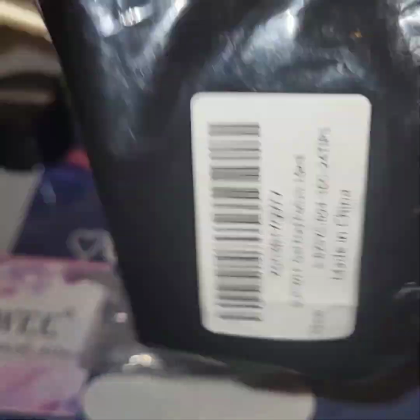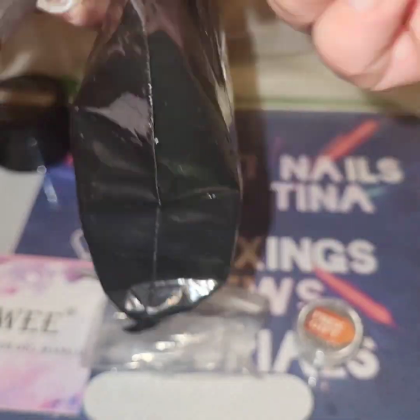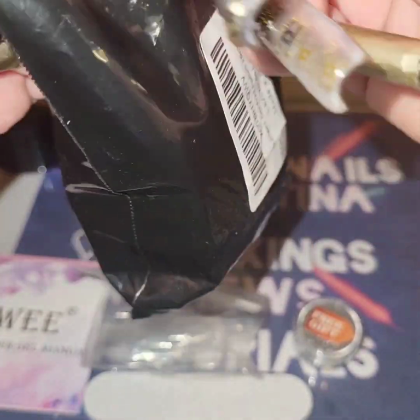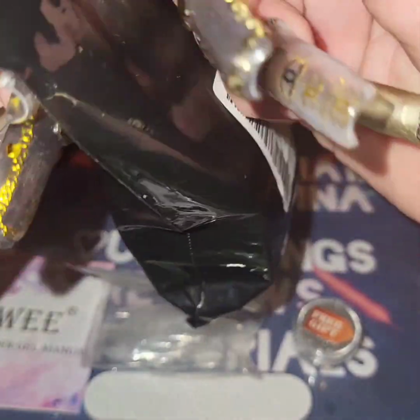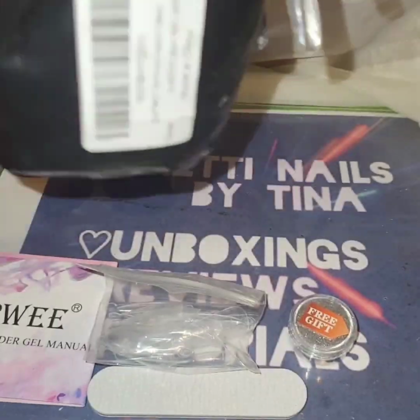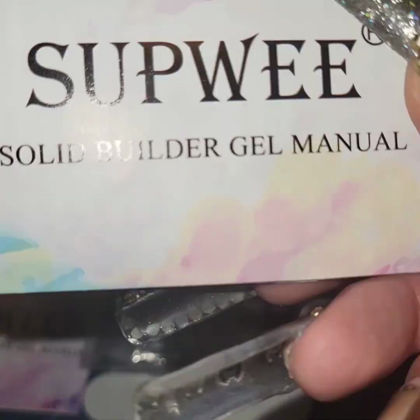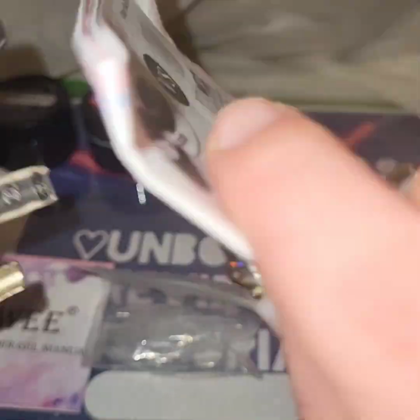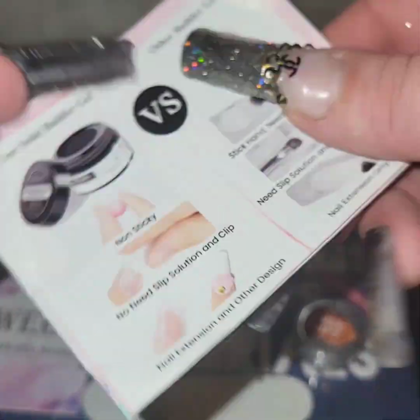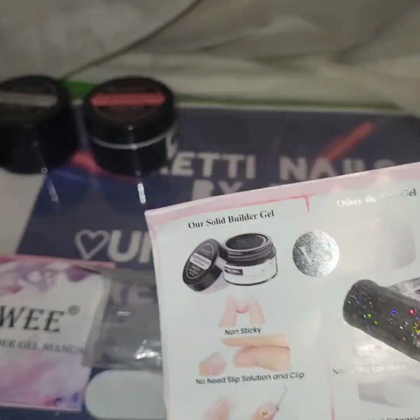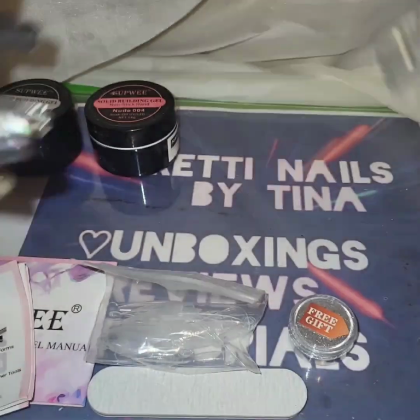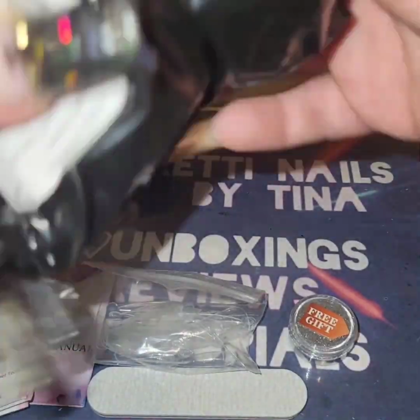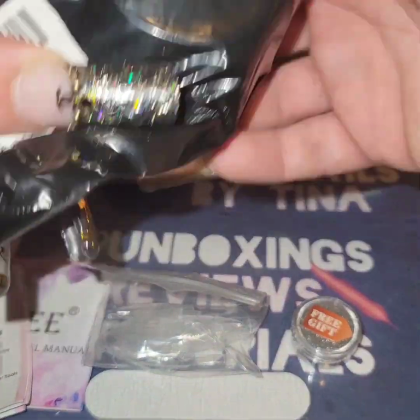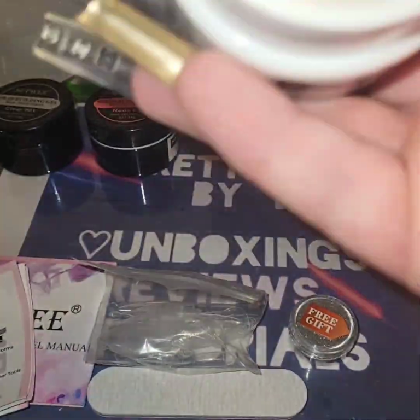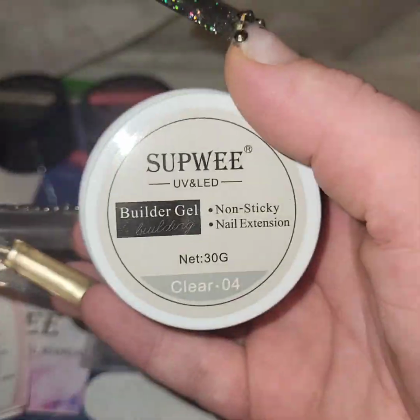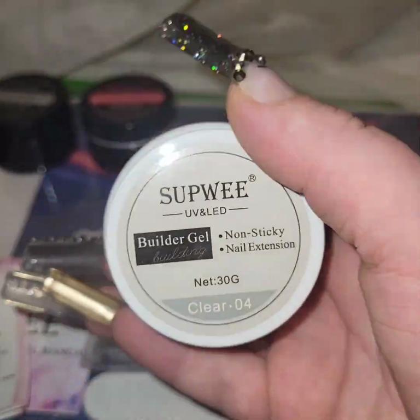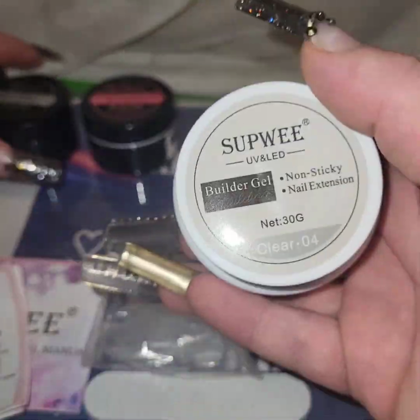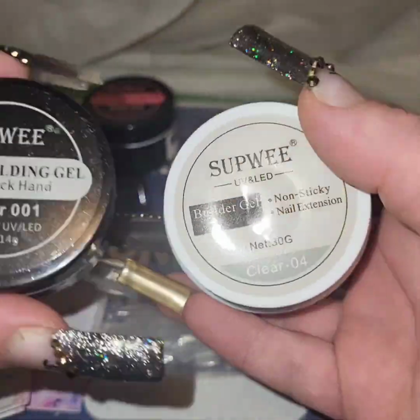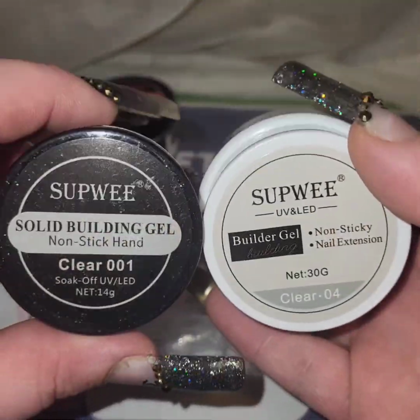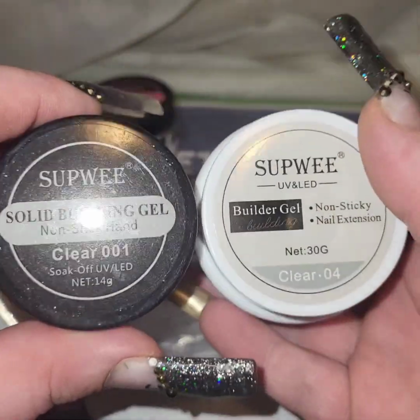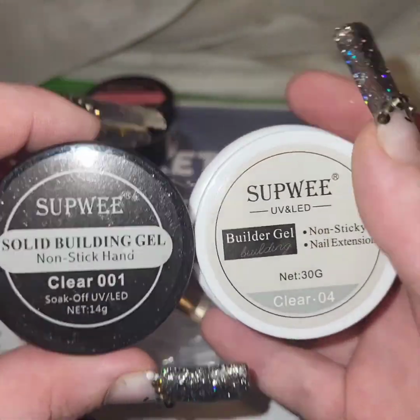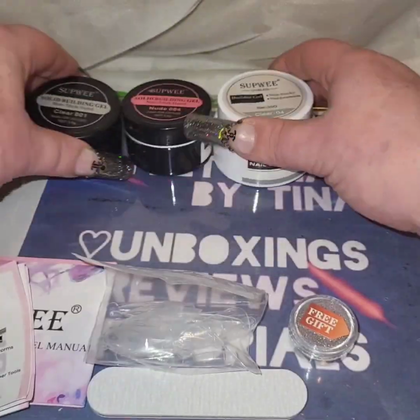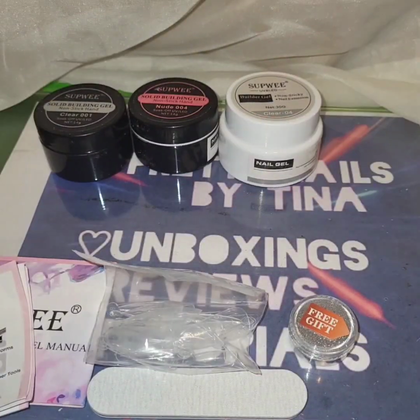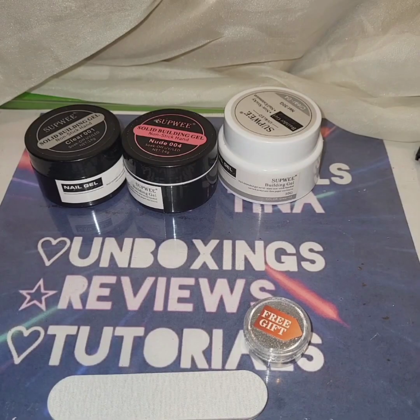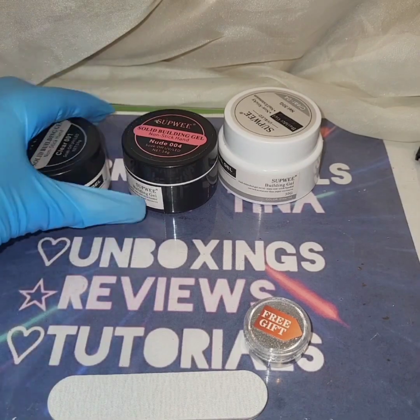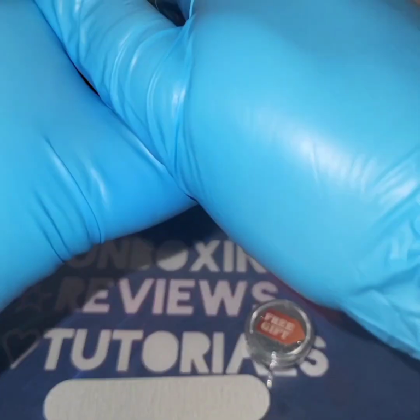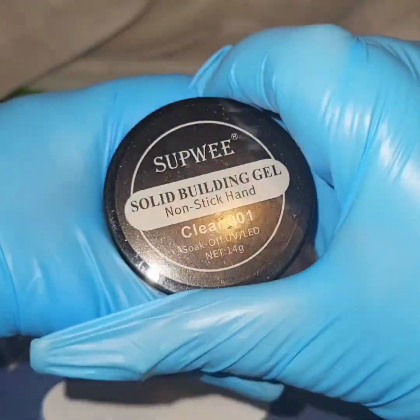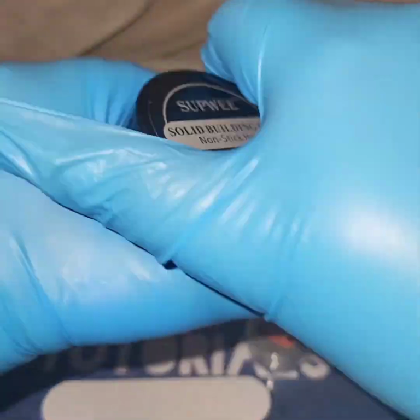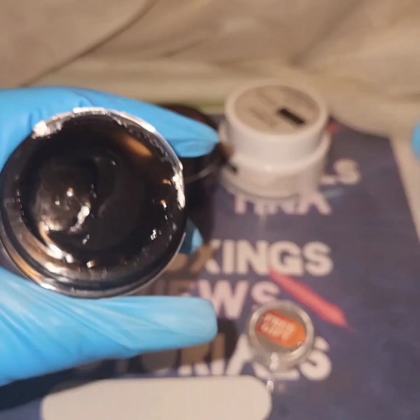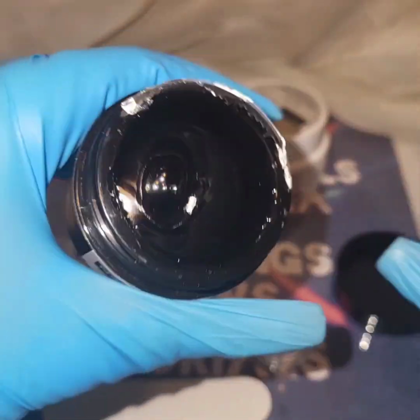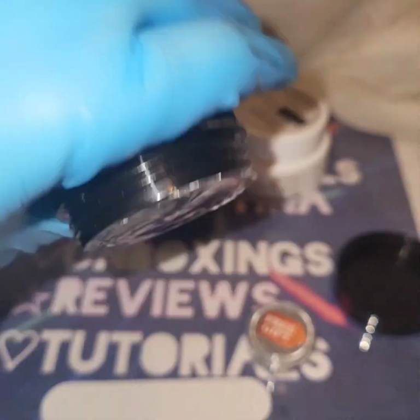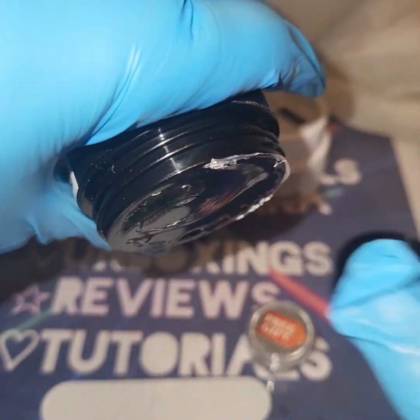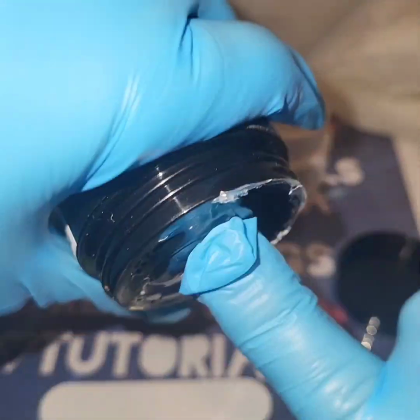This one says the same thing — gel nail. And it looks like it's going to be the same. Oh, it's another clear, but if you look, this one's clear 001 and that one's clear 004. So let's check this one out.